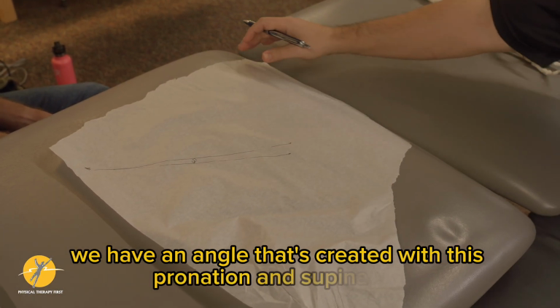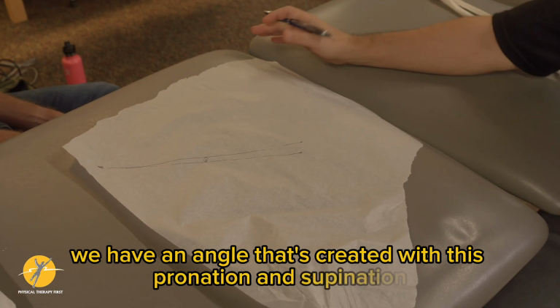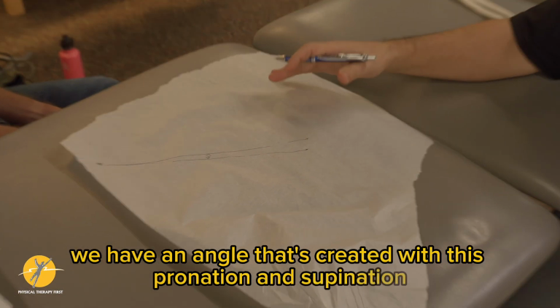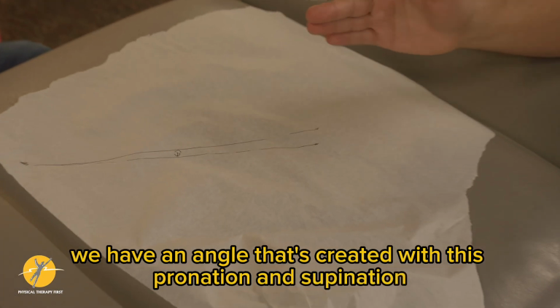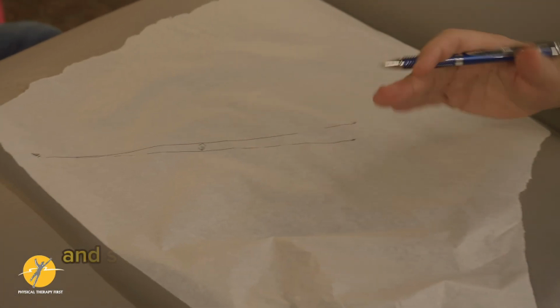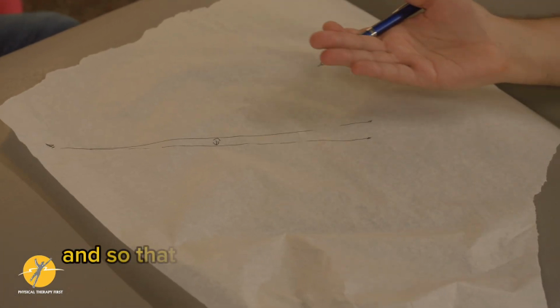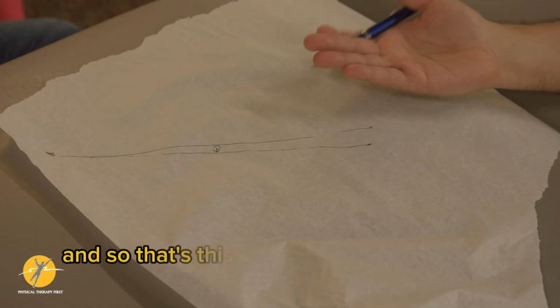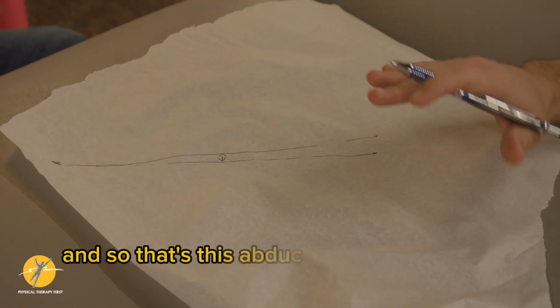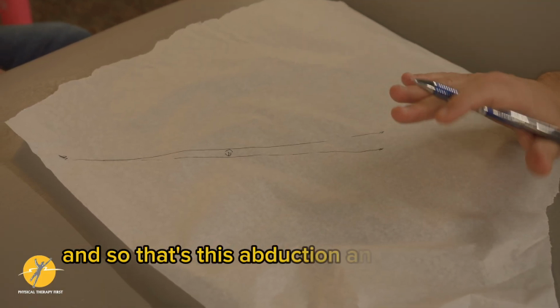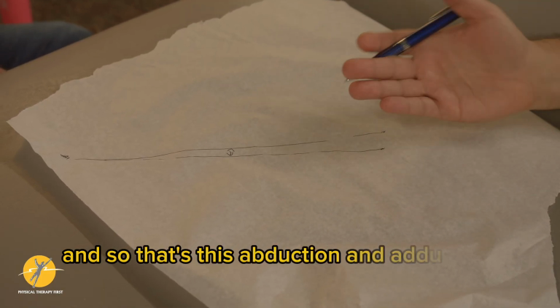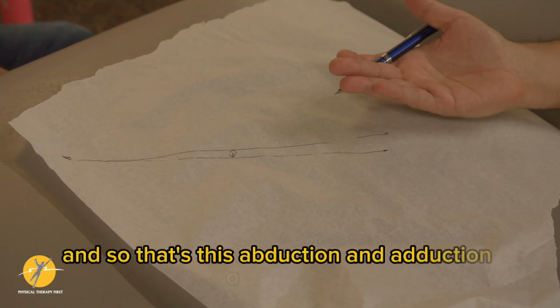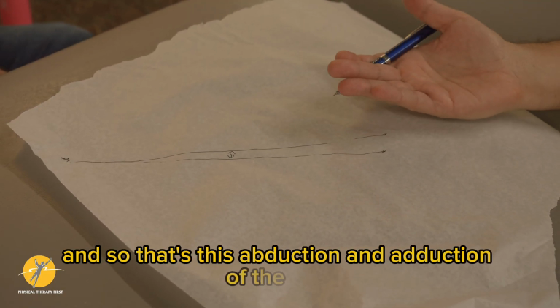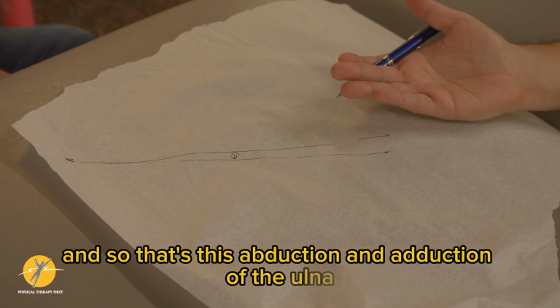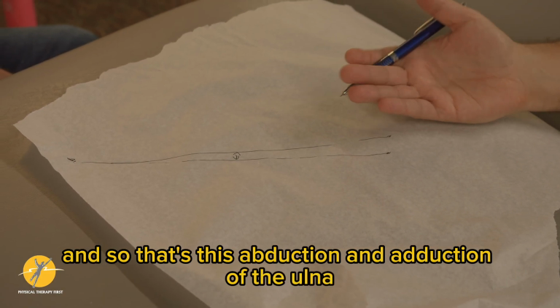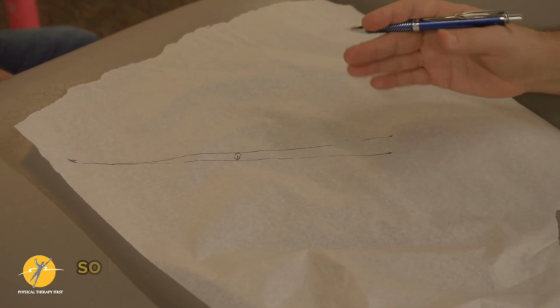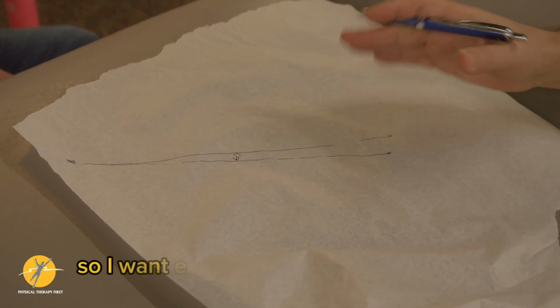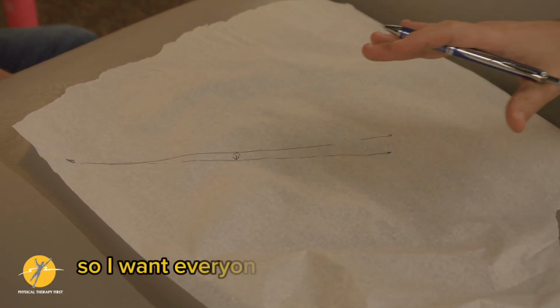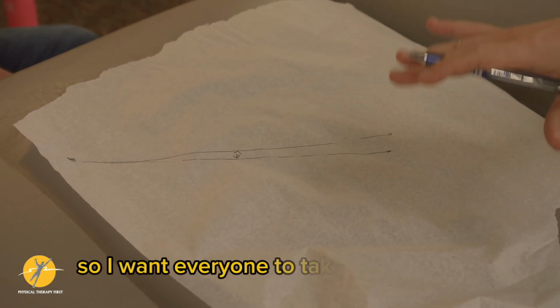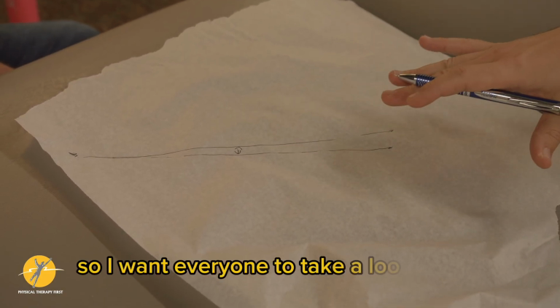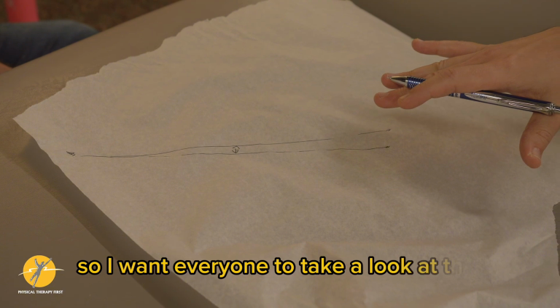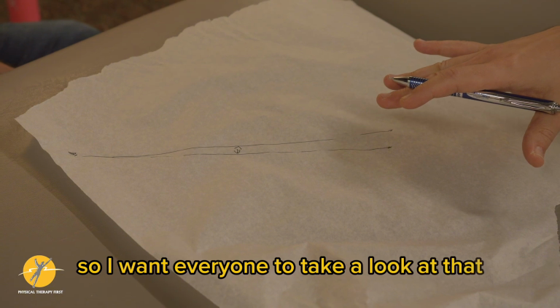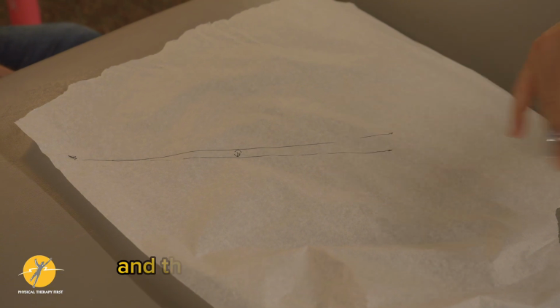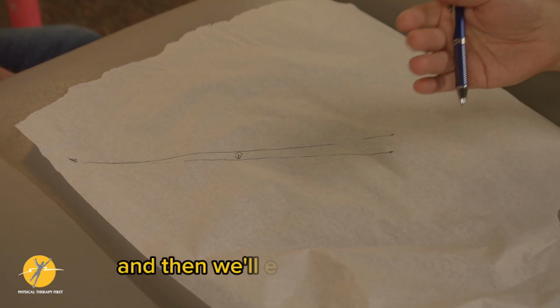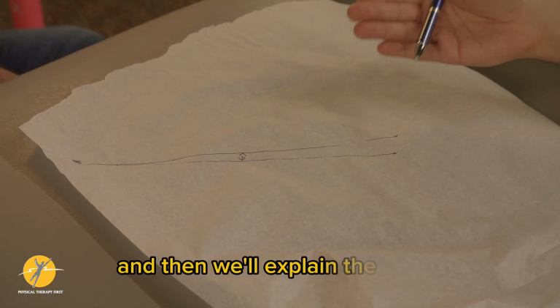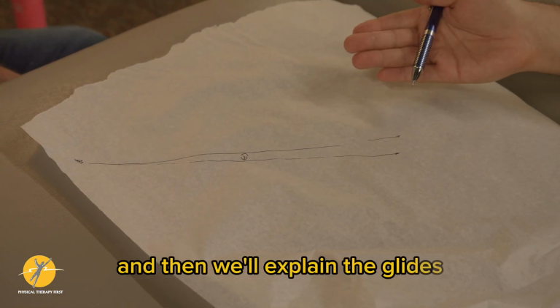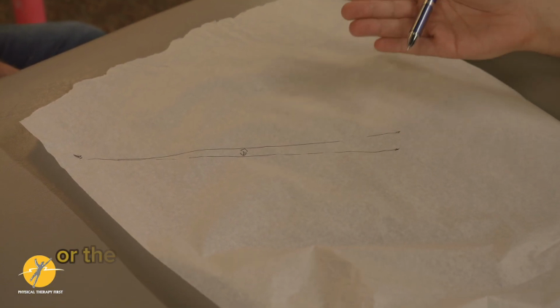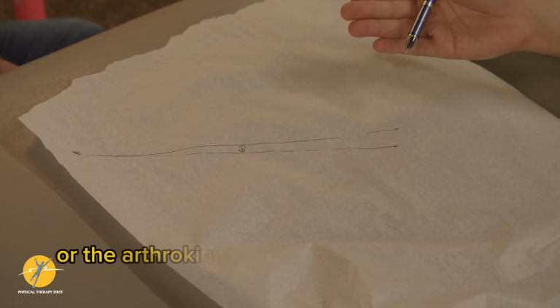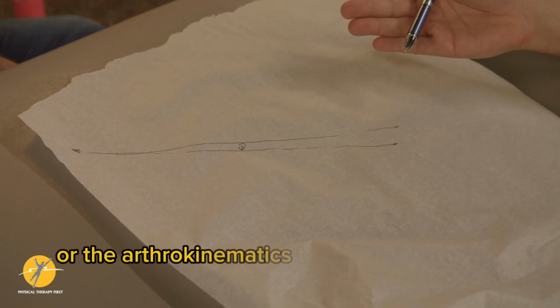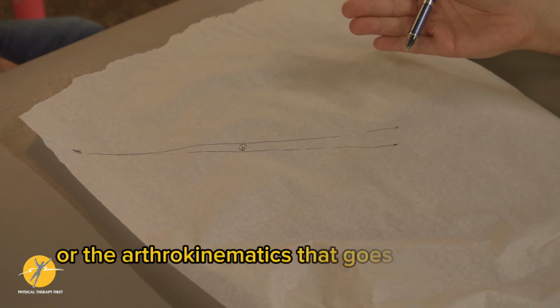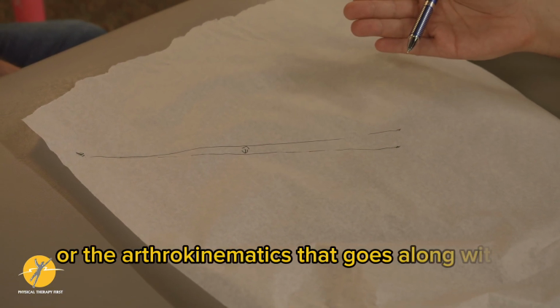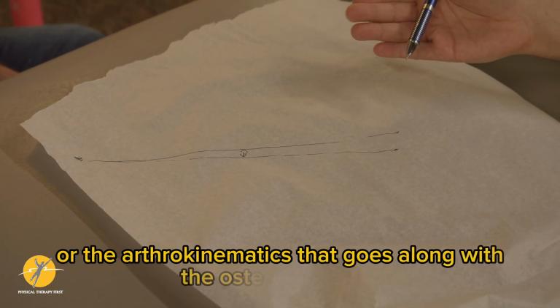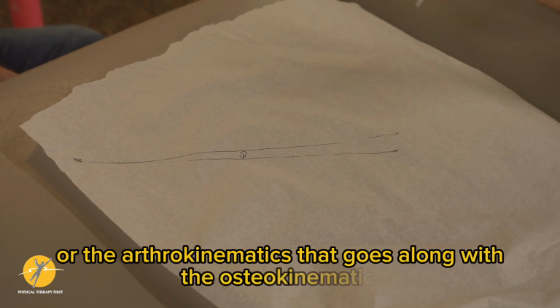With this pronation and supination, that angle represents the abduction and adduction of the ulna. I want everyone to take a look at that, and then we'll explain the glides — the arthrokinematics that go along with the osteokinematics.